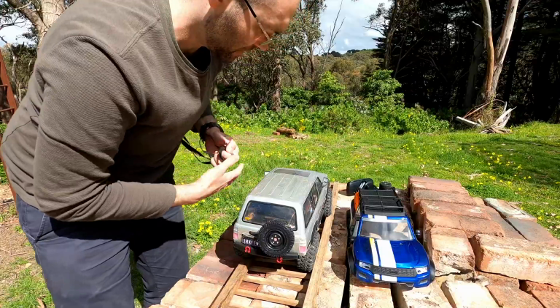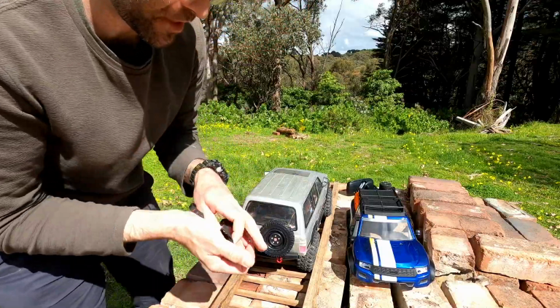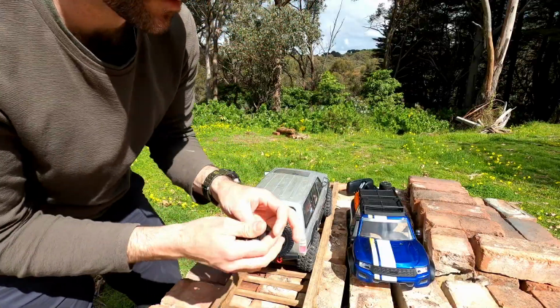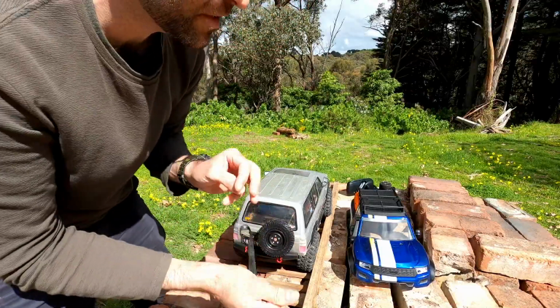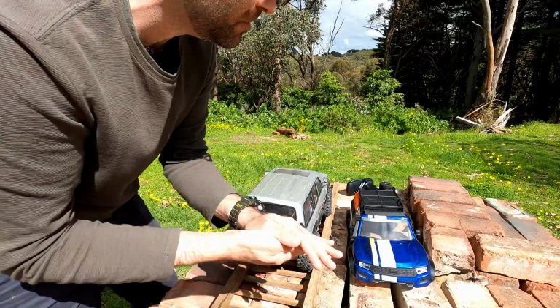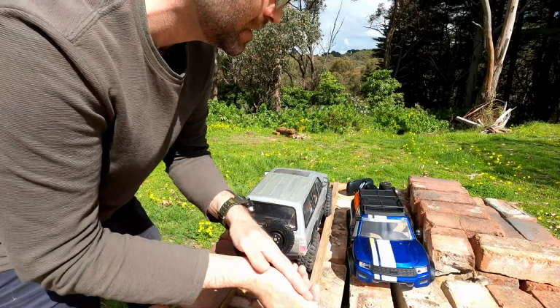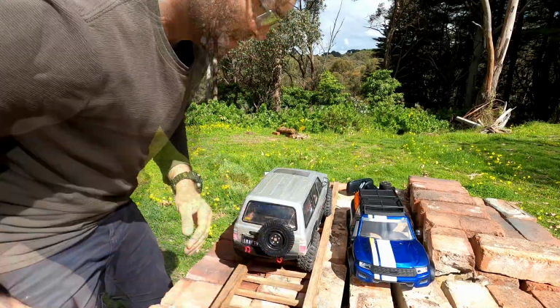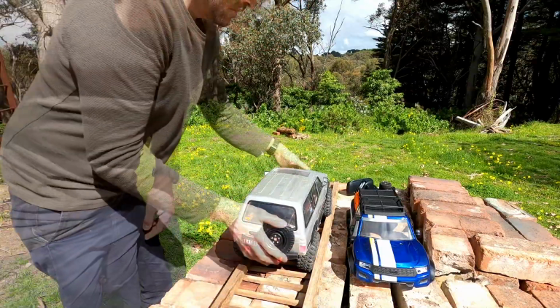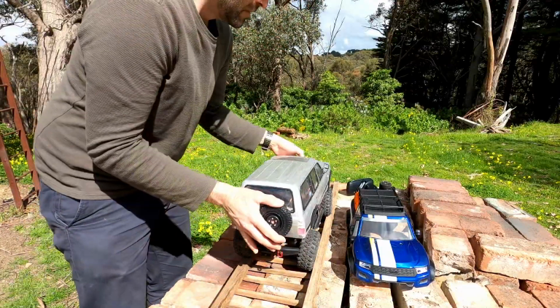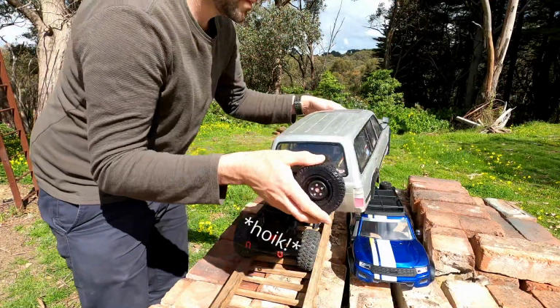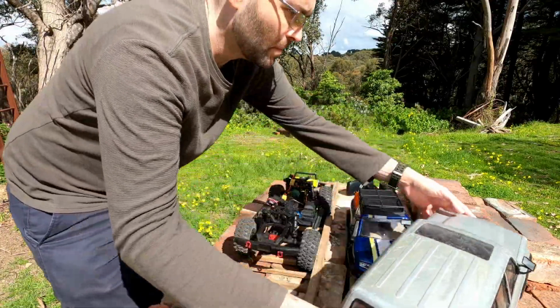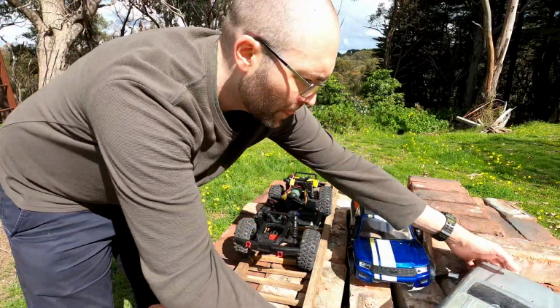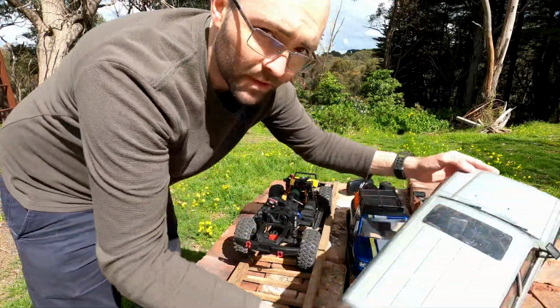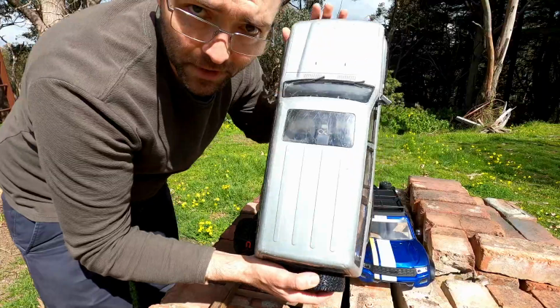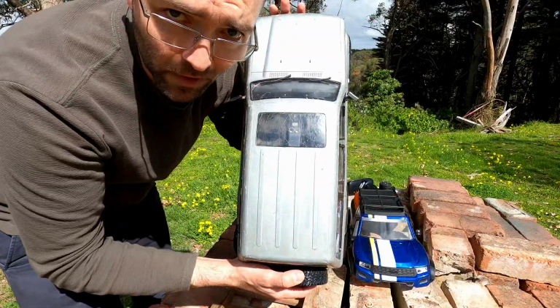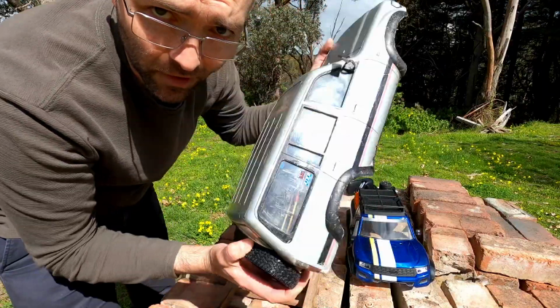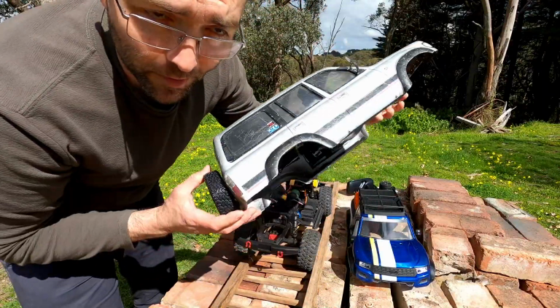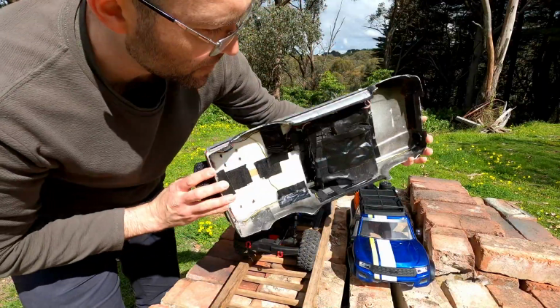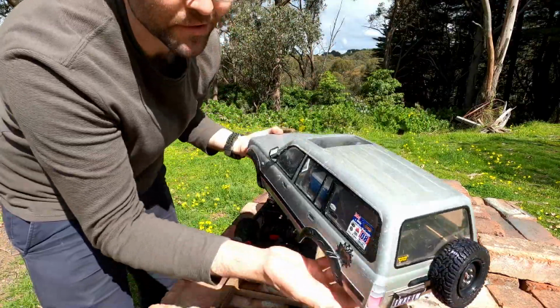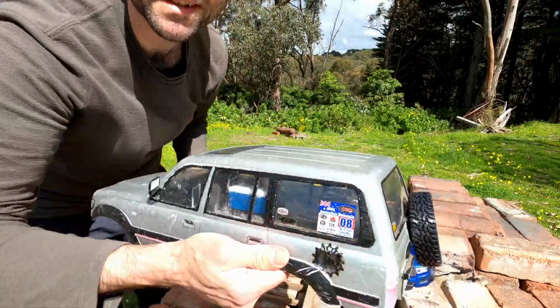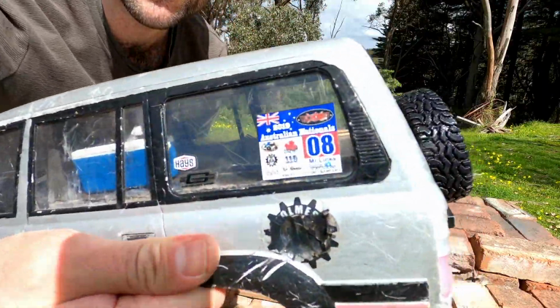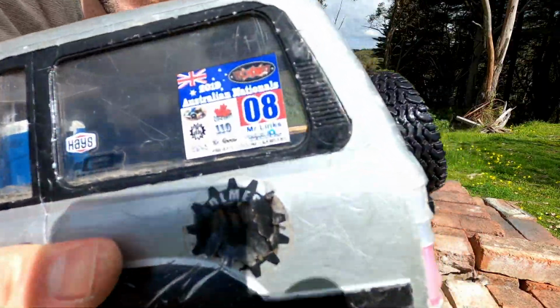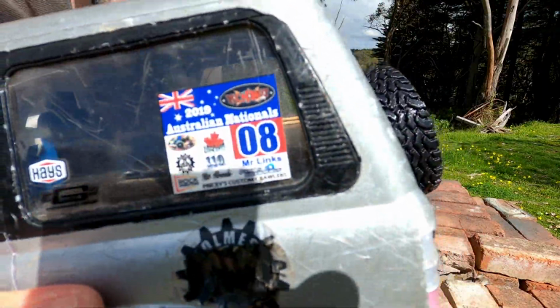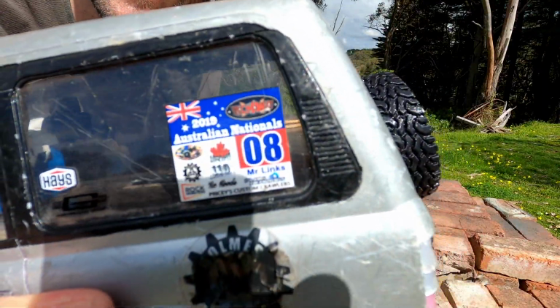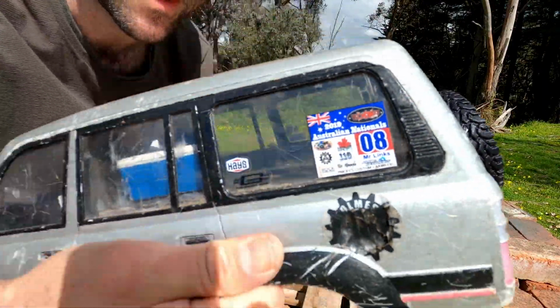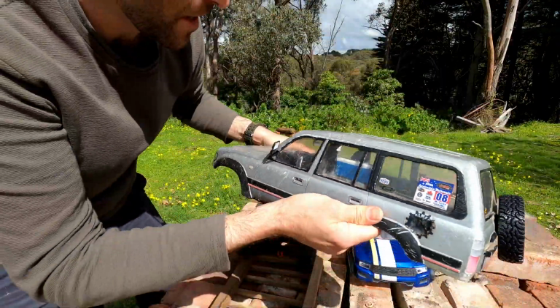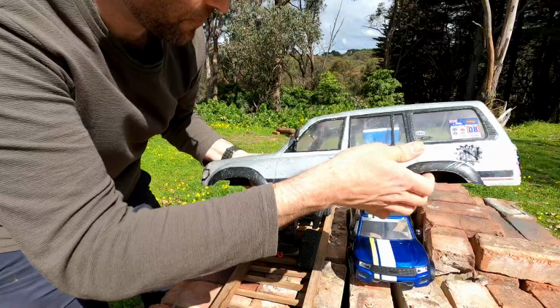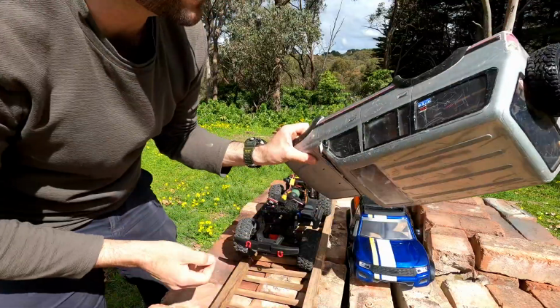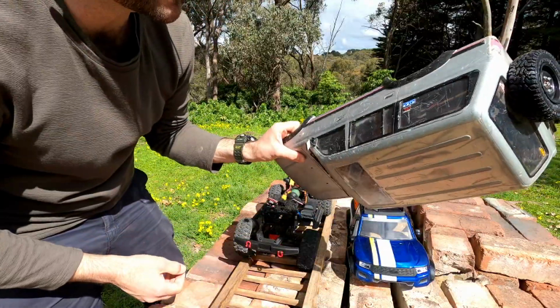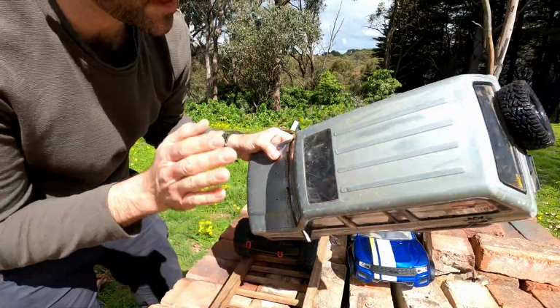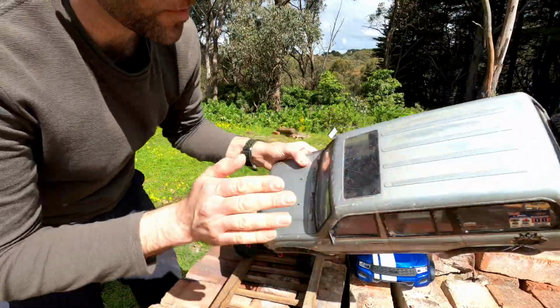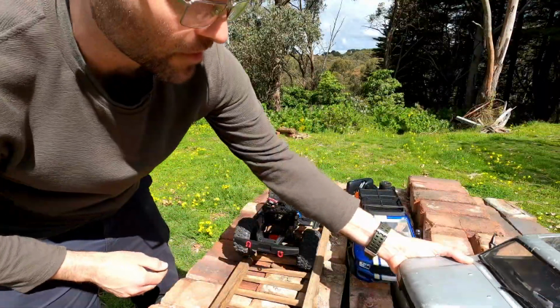With the hard body on, it tips at 39.5 degrees. I'll uninstall my high-tech retention system quick. That was a one-kilogram body — it had a sticker from the Australian Nationals on it — so this is a one-kilogram body.